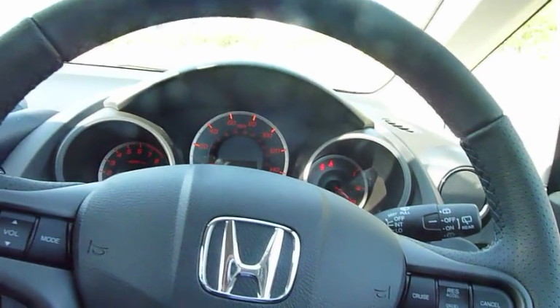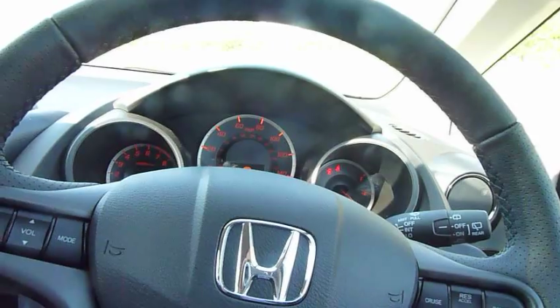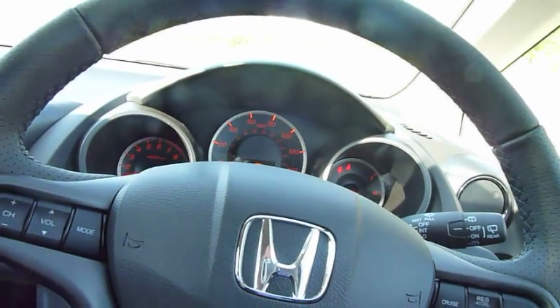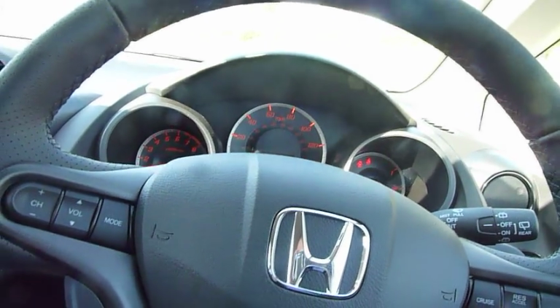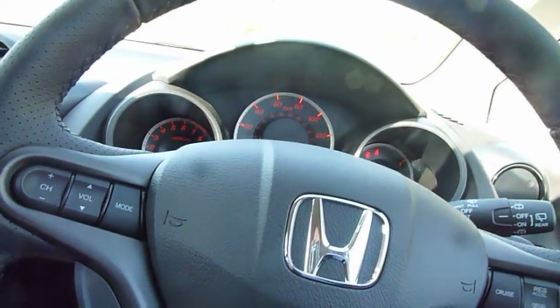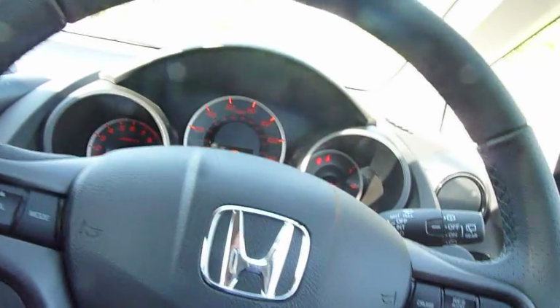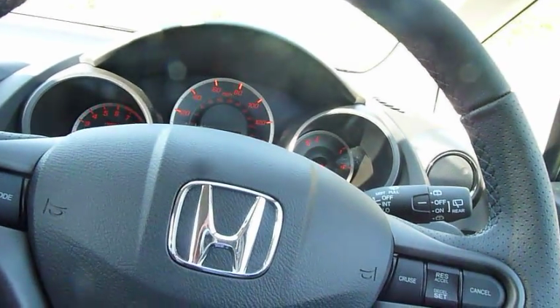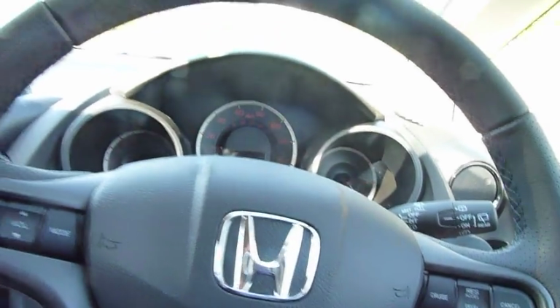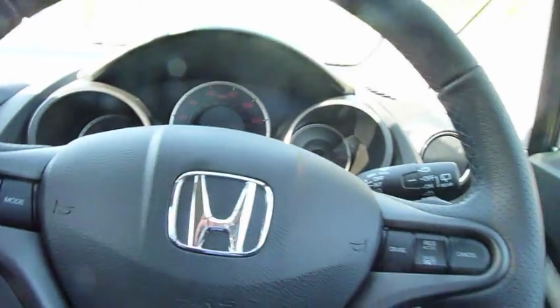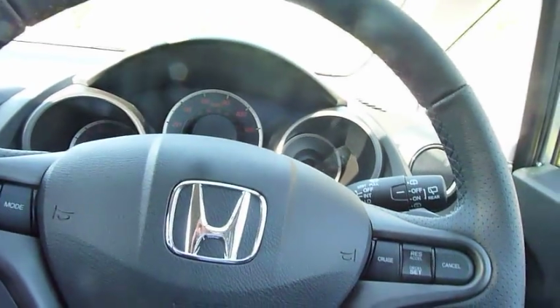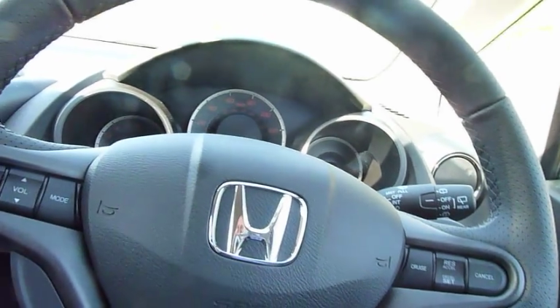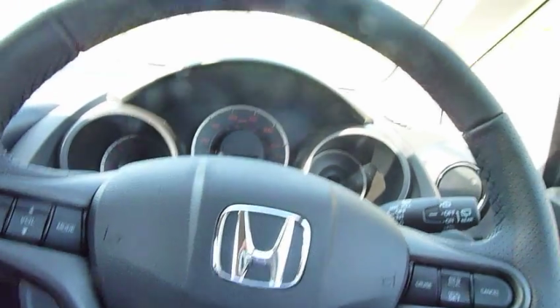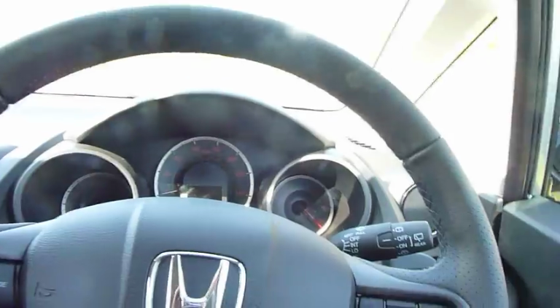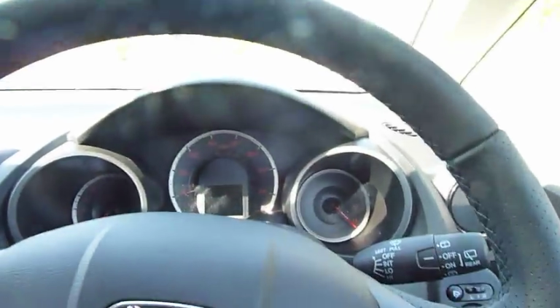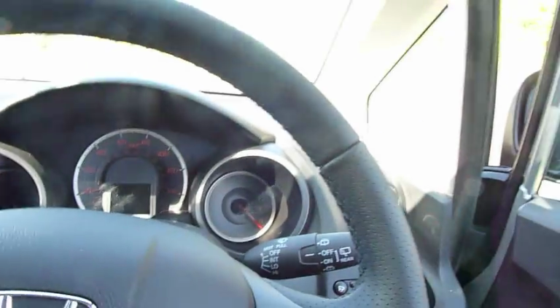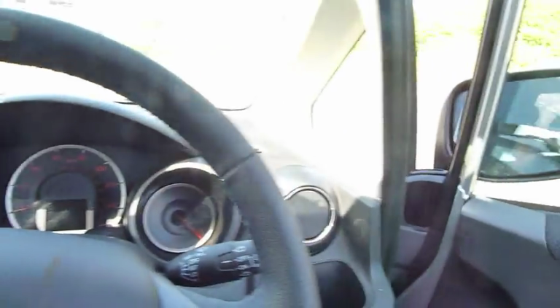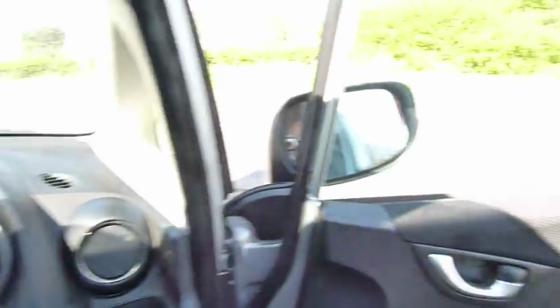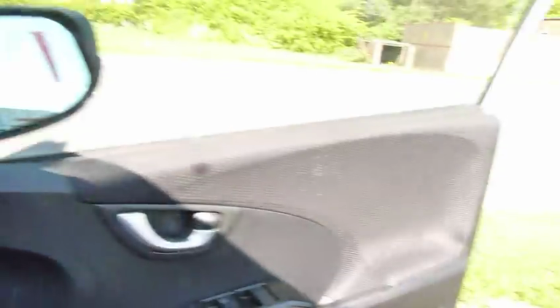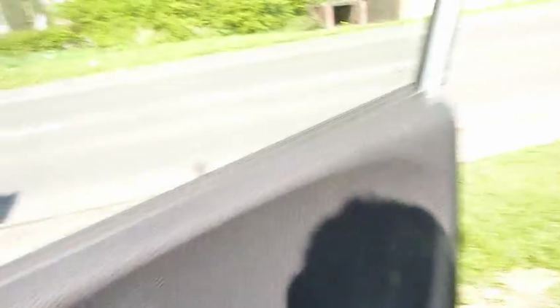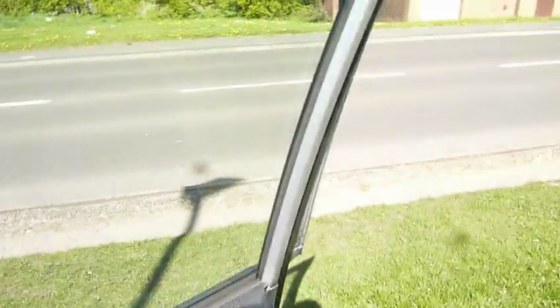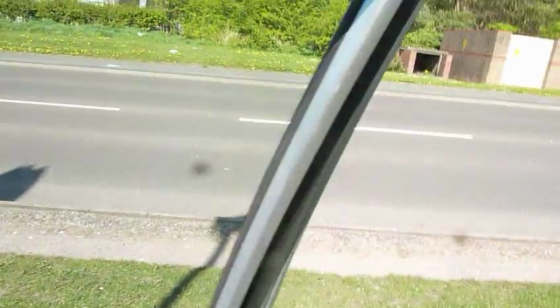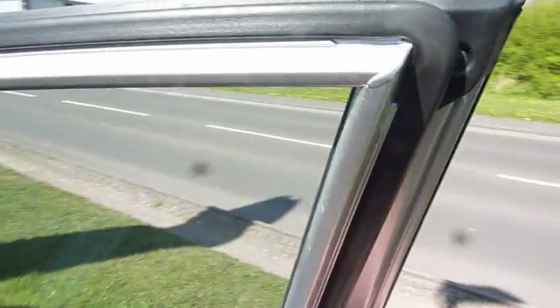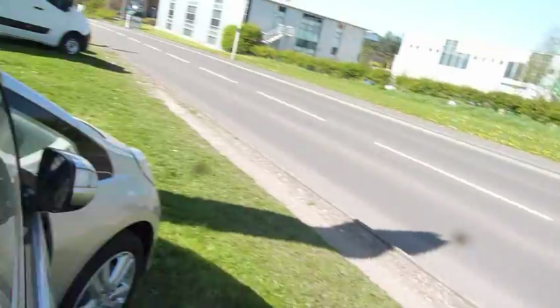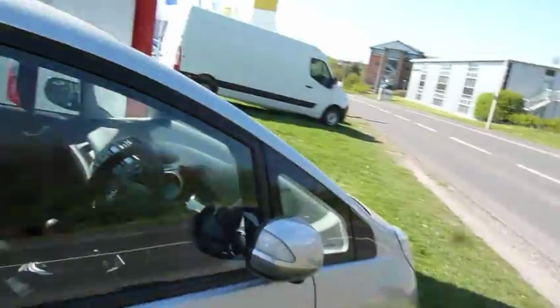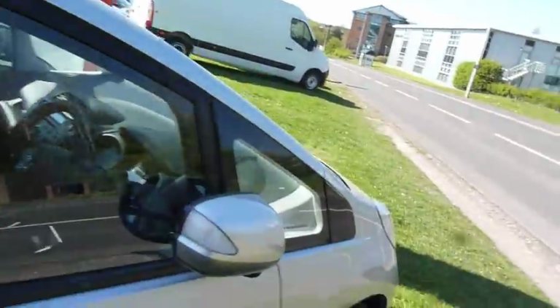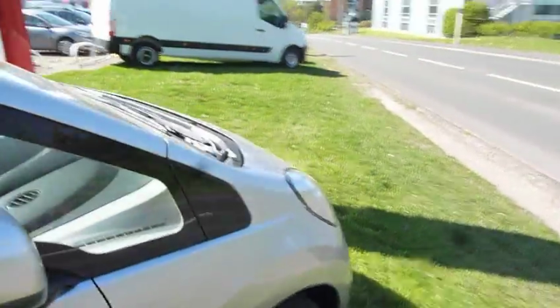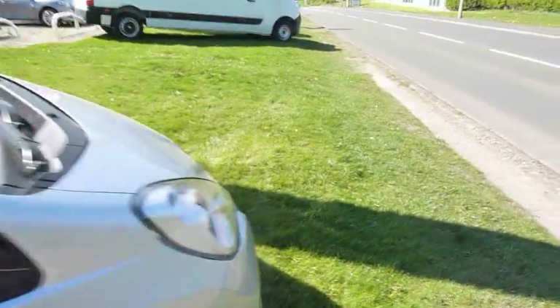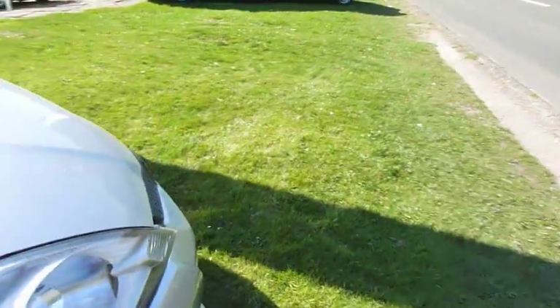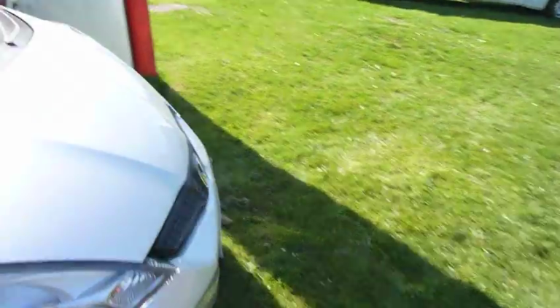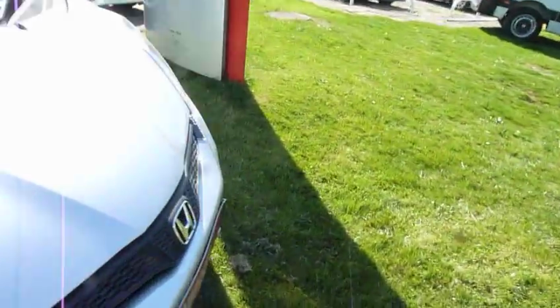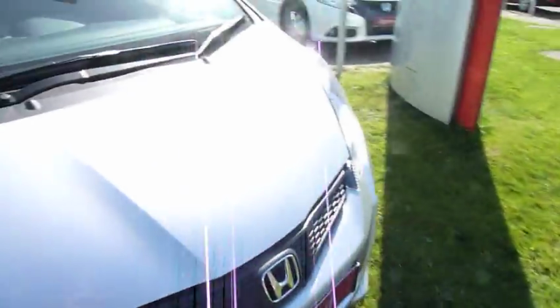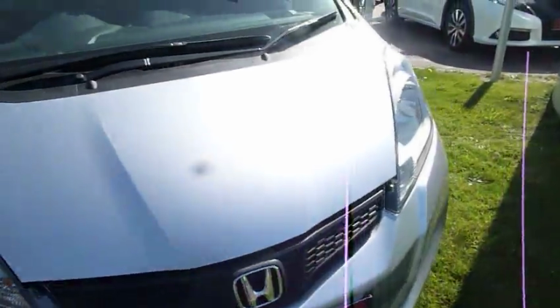This one, as I said, is a pre-registered car — delivery mileage only on a 15 plate, so the current letter. Come along and save yourself over £2,000 on this car.